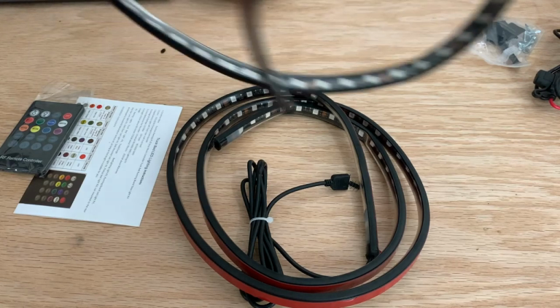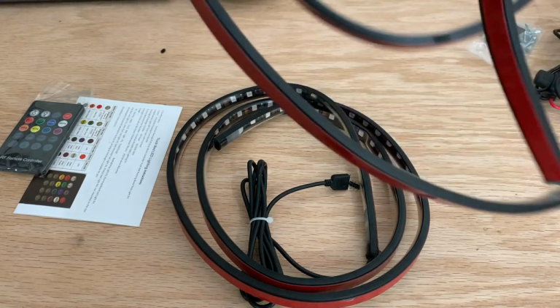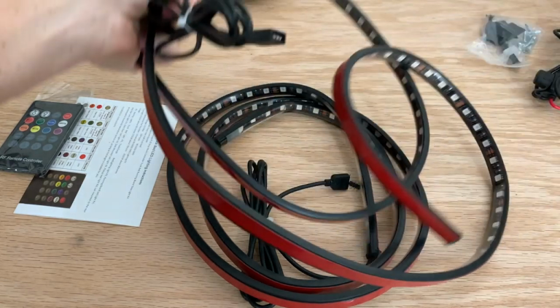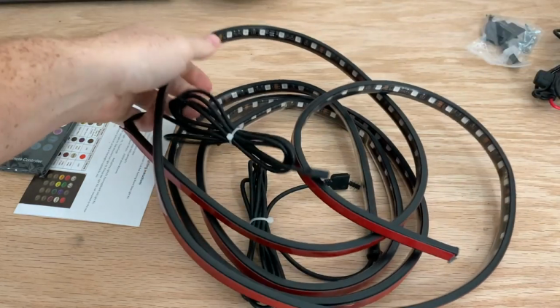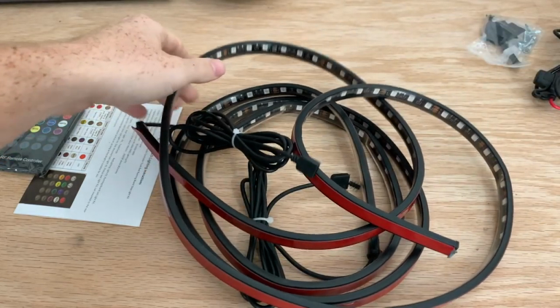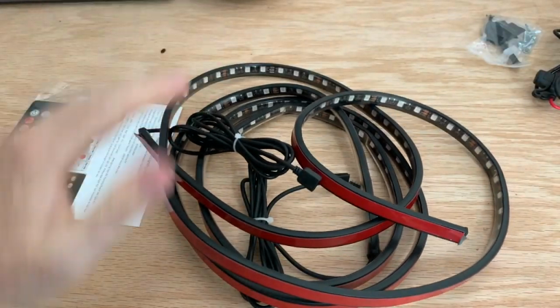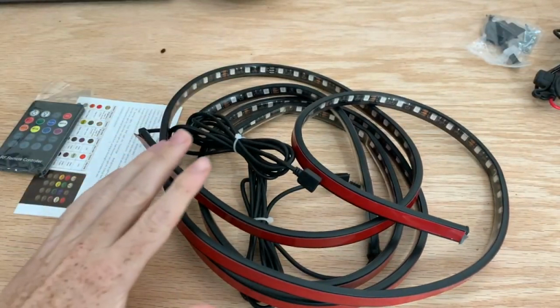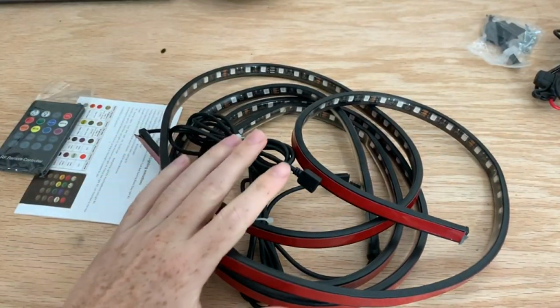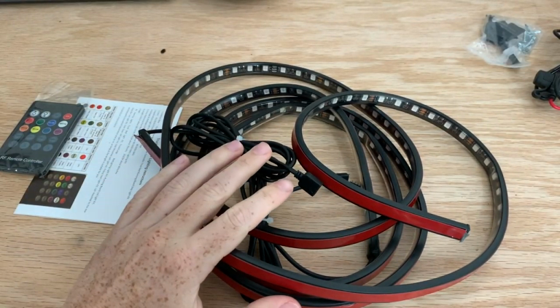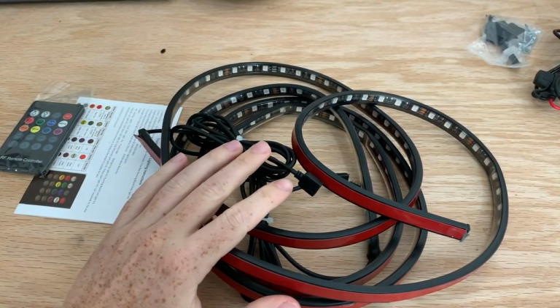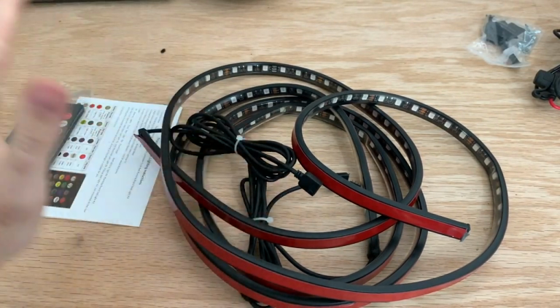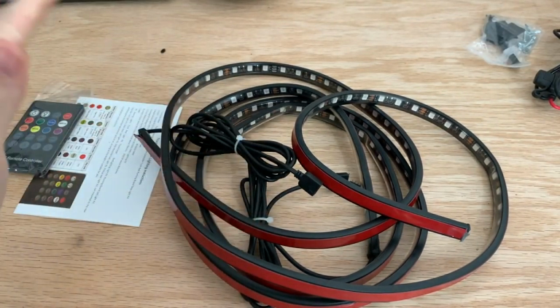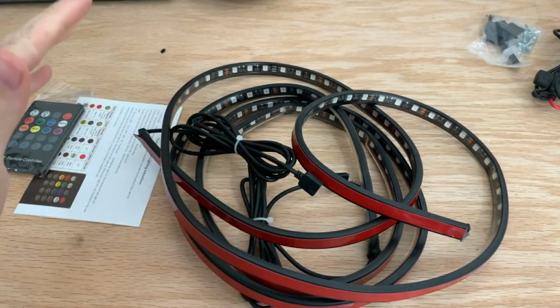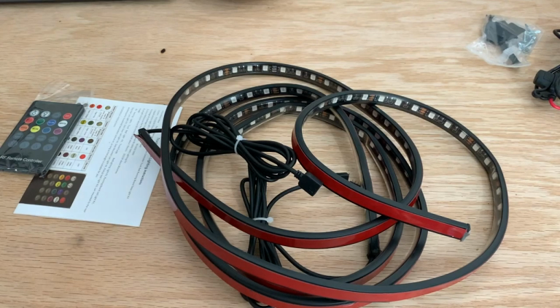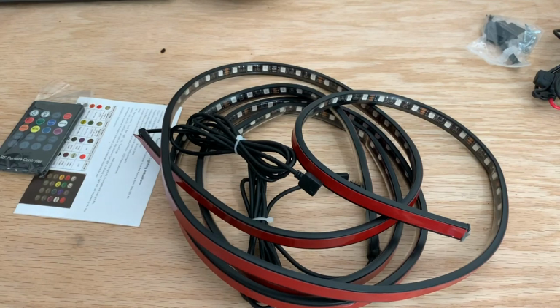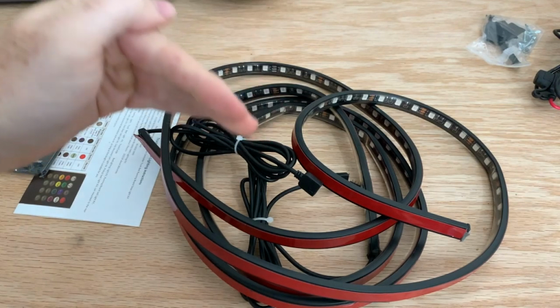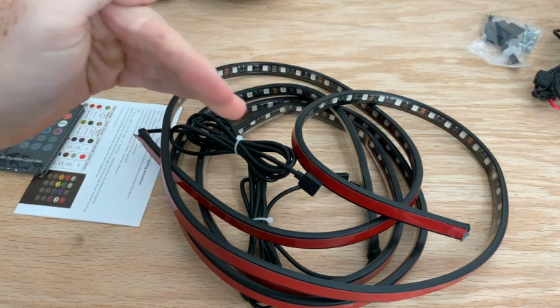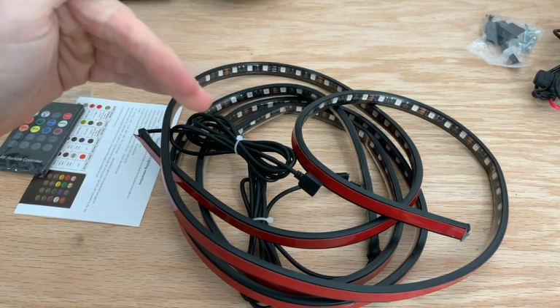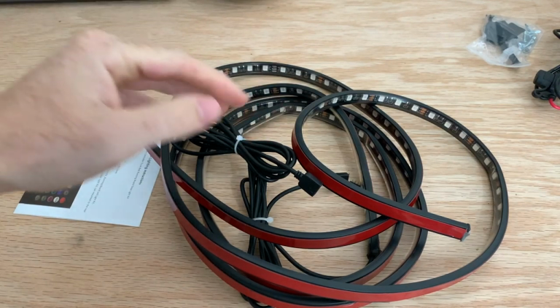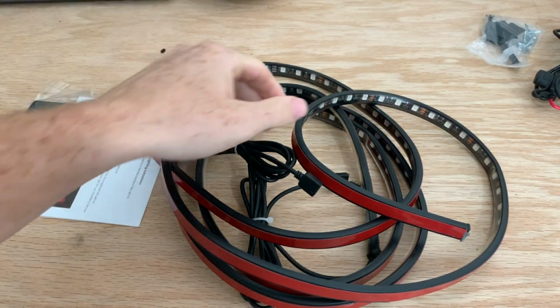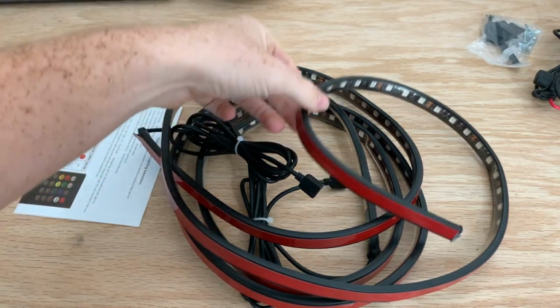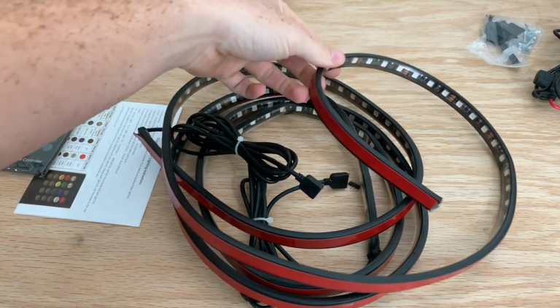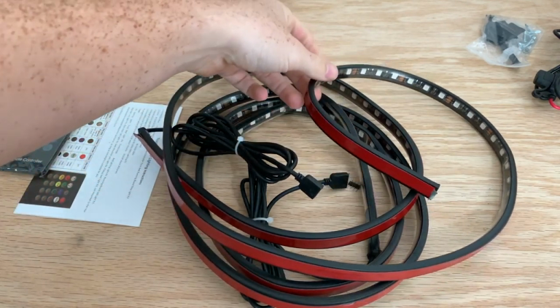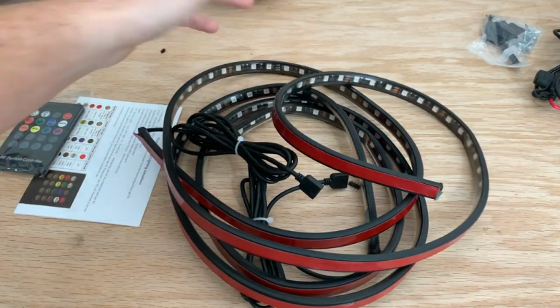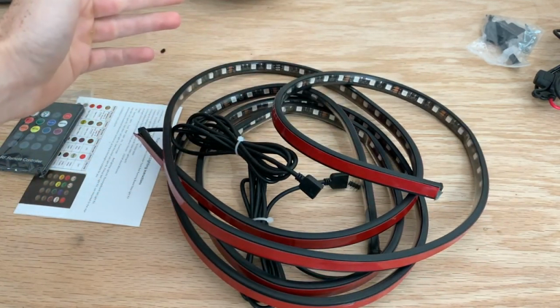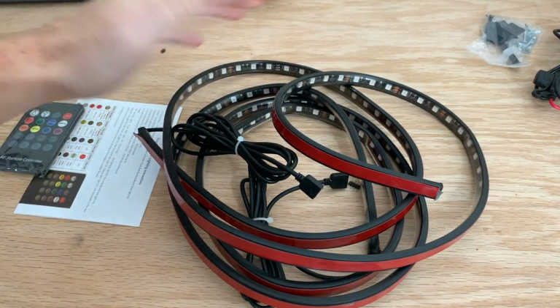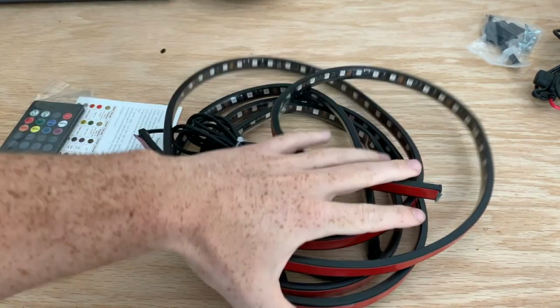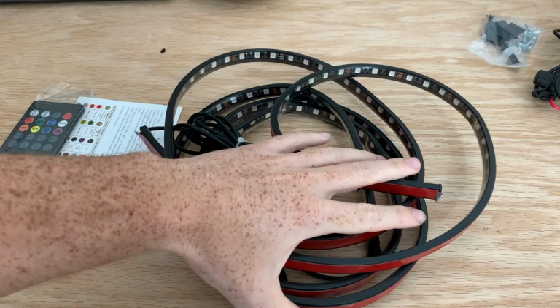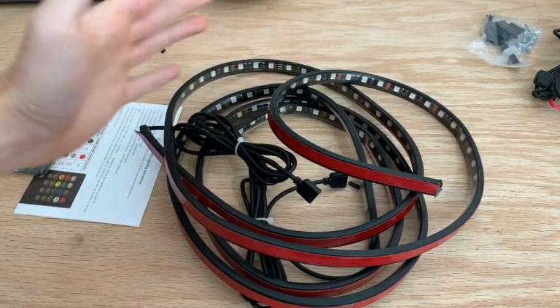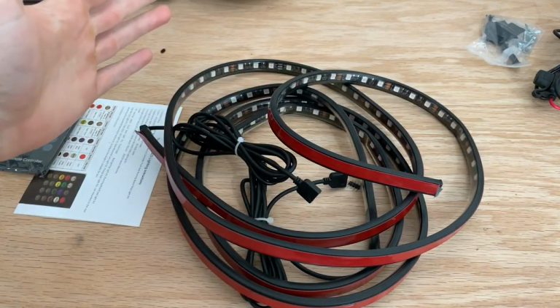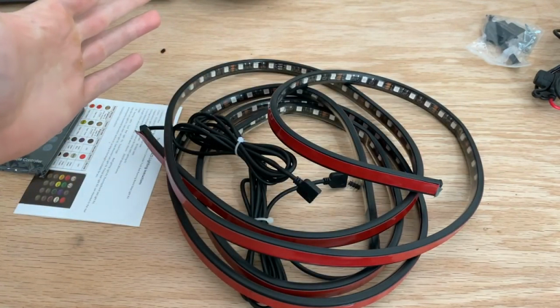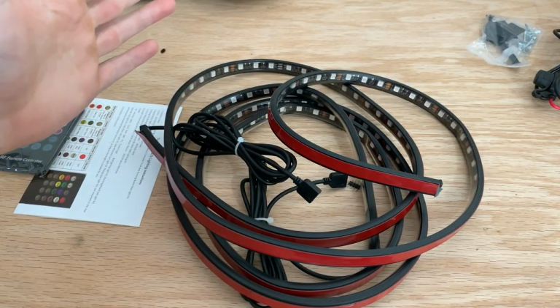Like always, I'll leave everything down in the description for you all. They are providing a discount code for the next 10 days, so I'll leave all that down there as well. These are 60 inches long, and this one like I said is the RGB option.